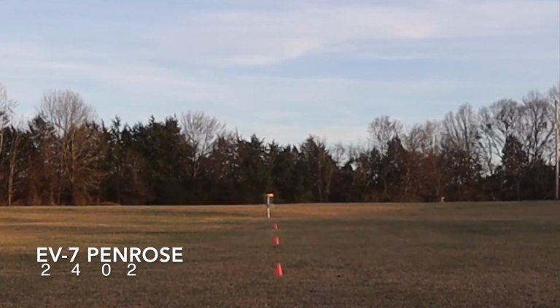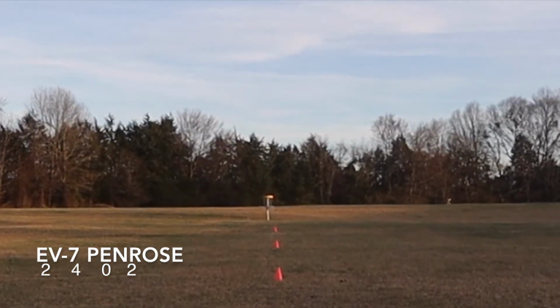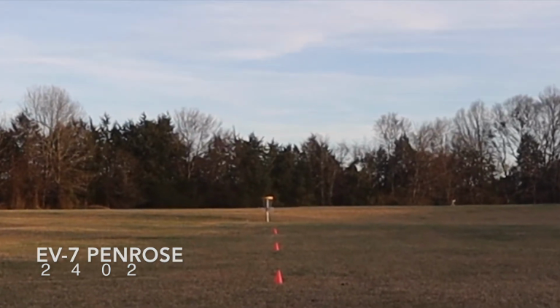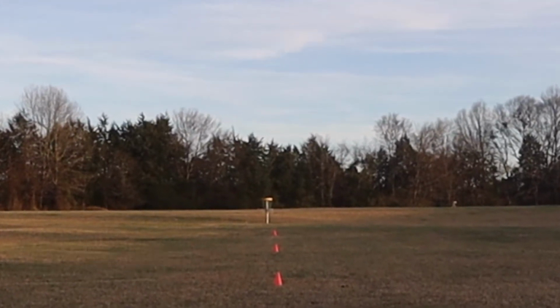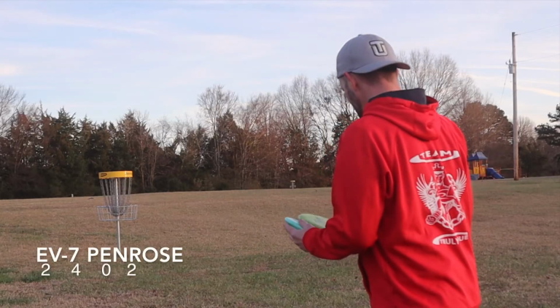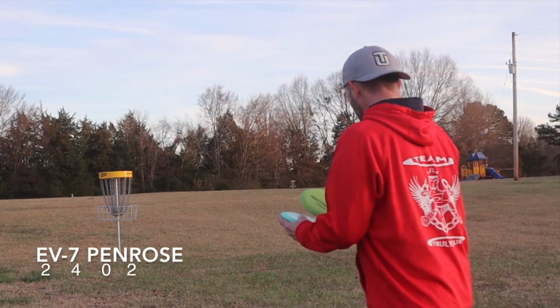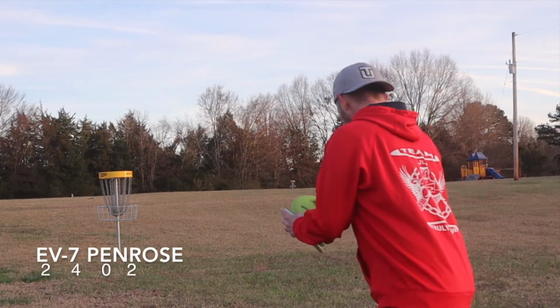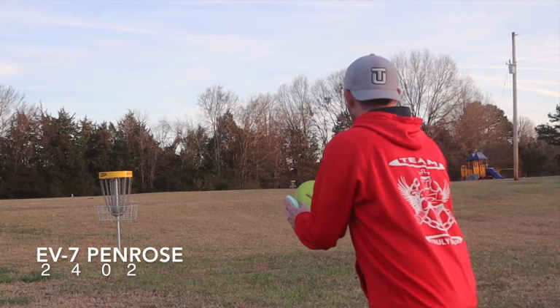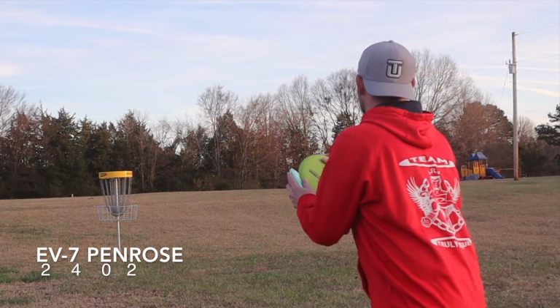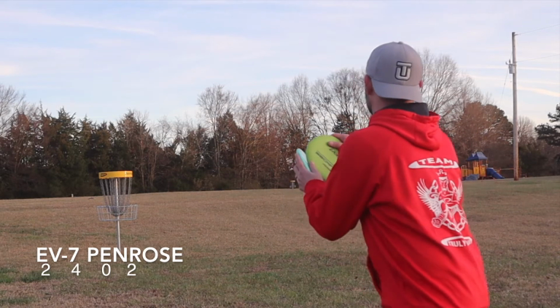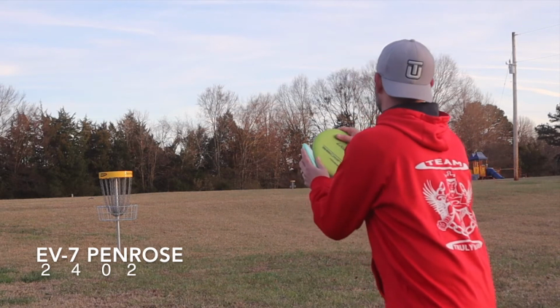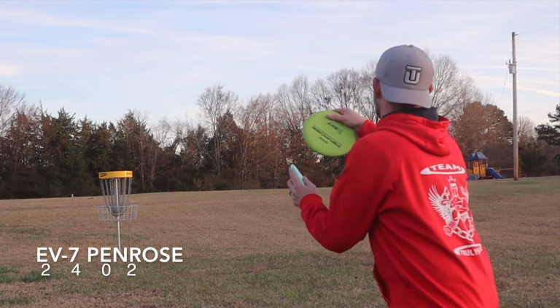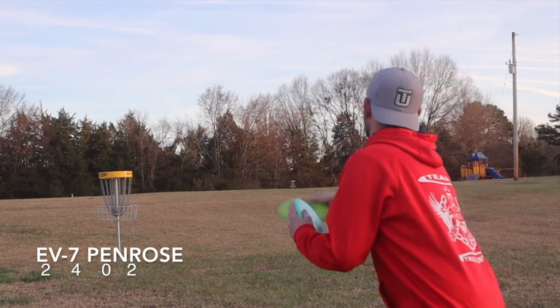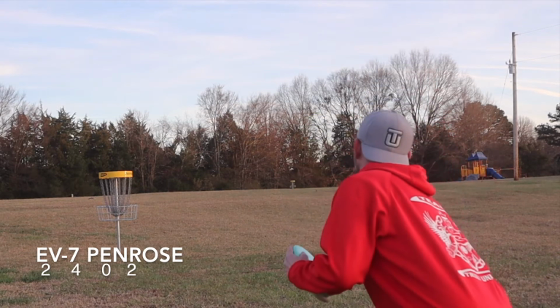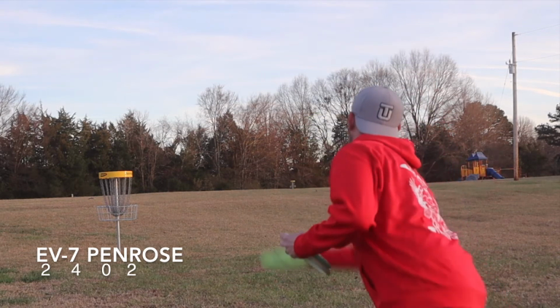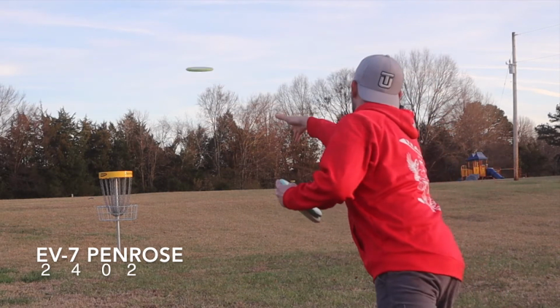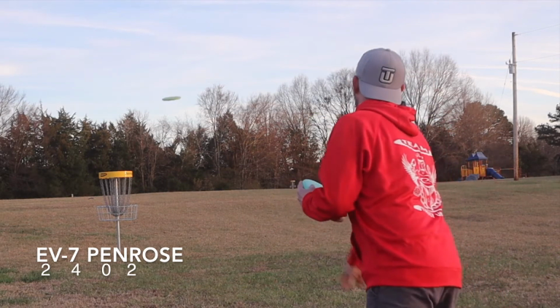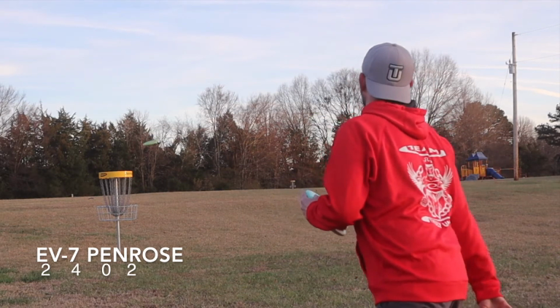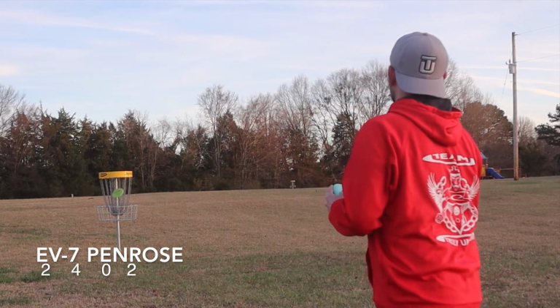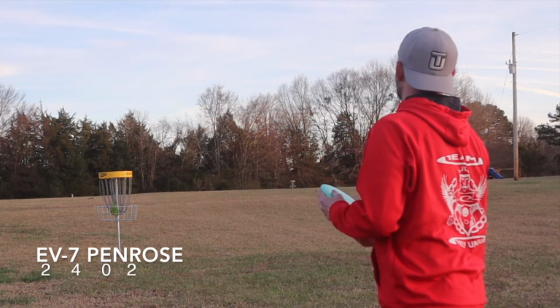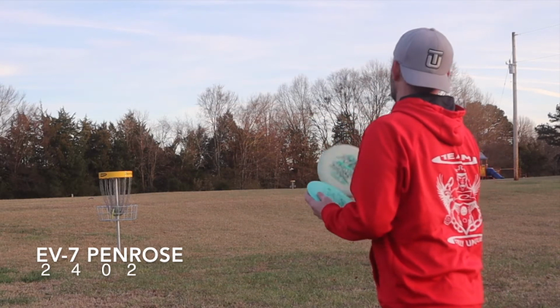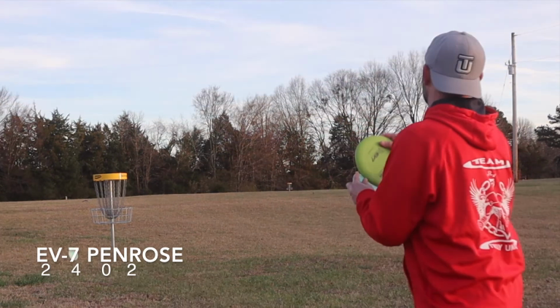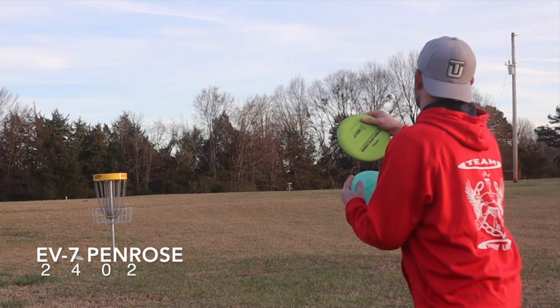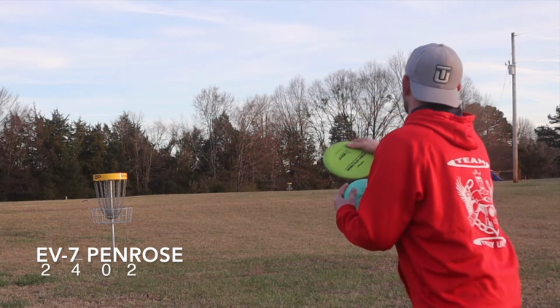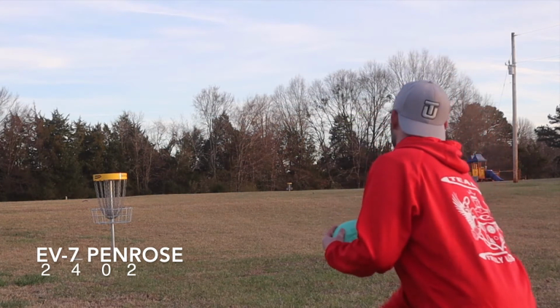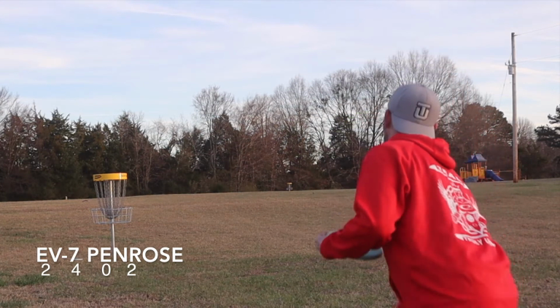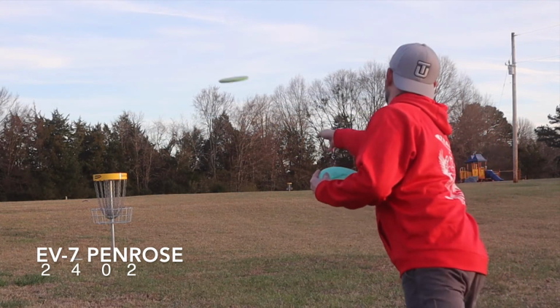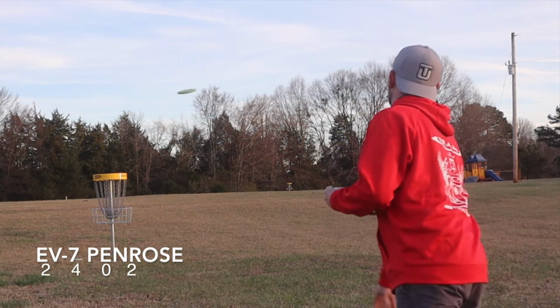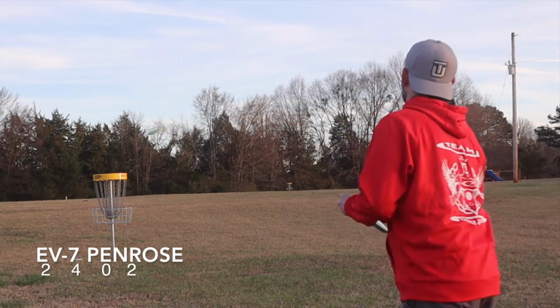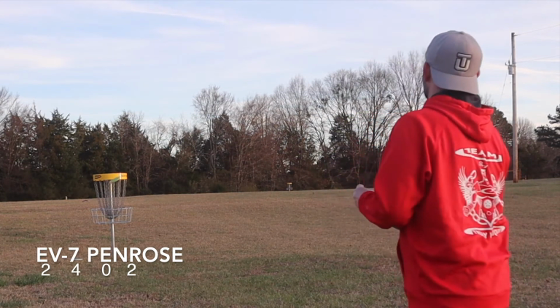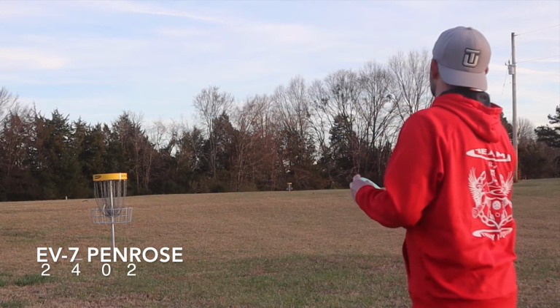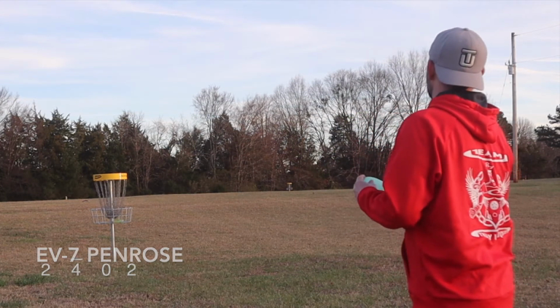I don't like putting with soft putters, so it took a little bit of extra loft to get that putter into the basket. So not, in my opinion, a great putter in this type of plastic. A really good thrower though.